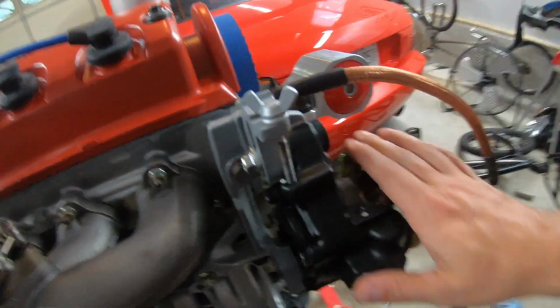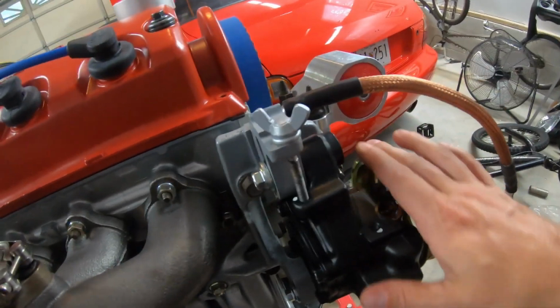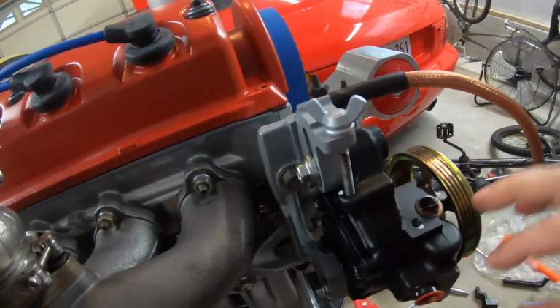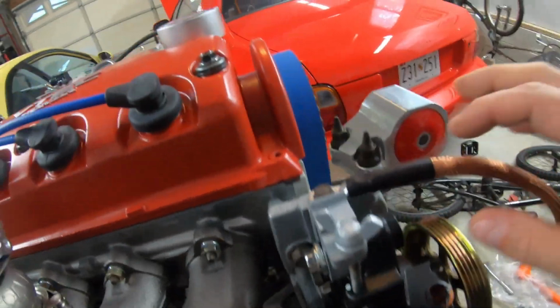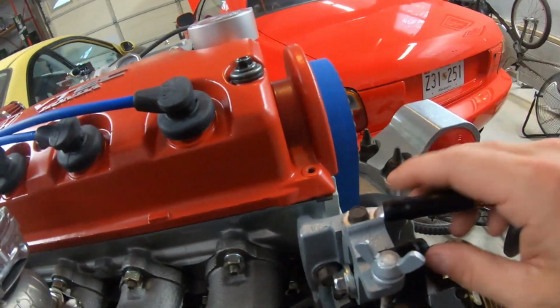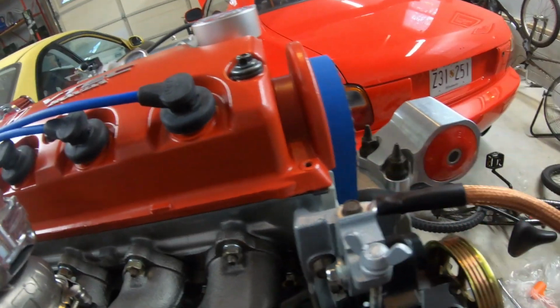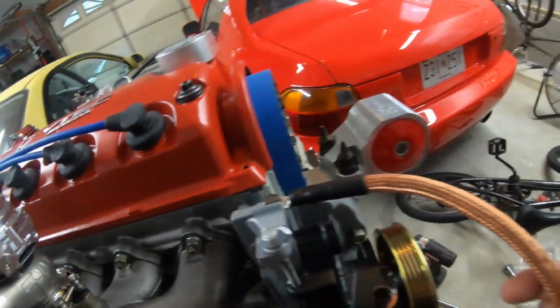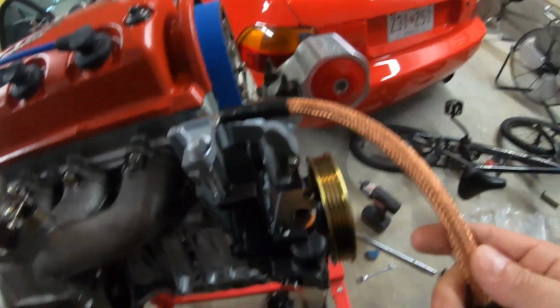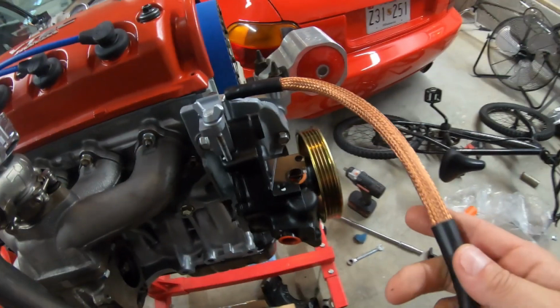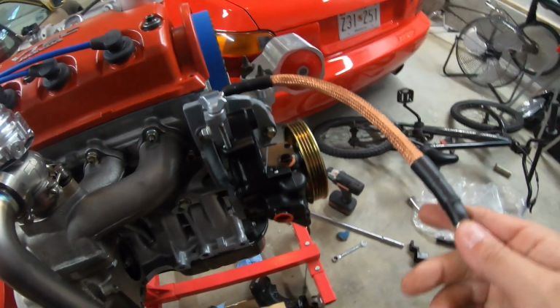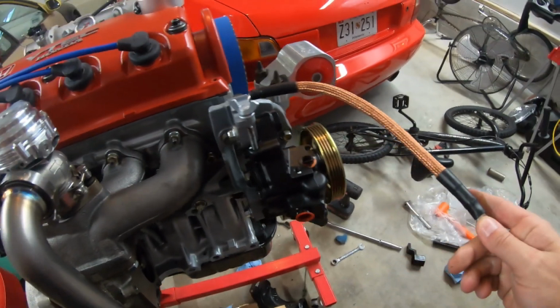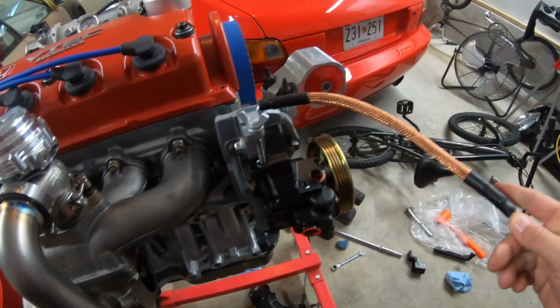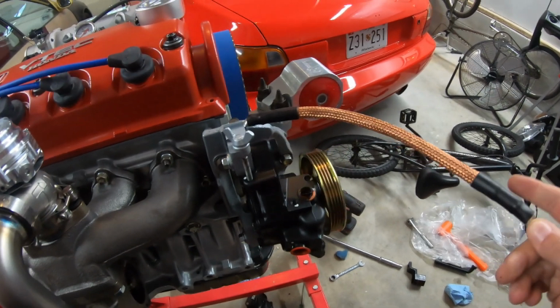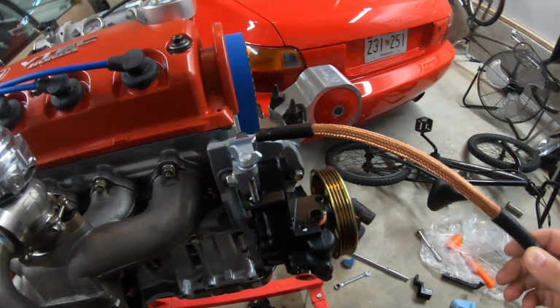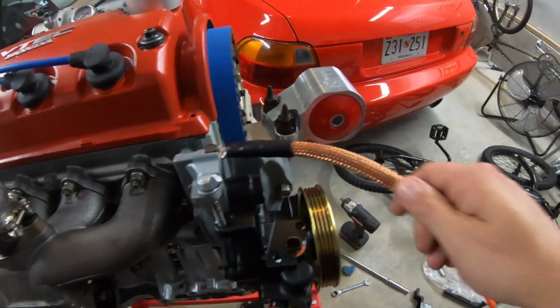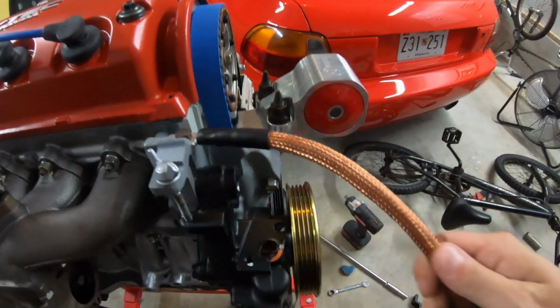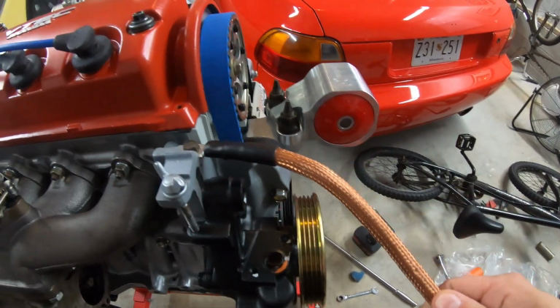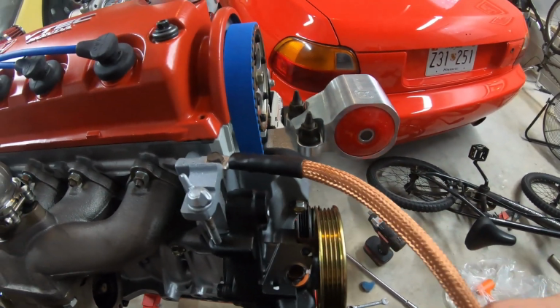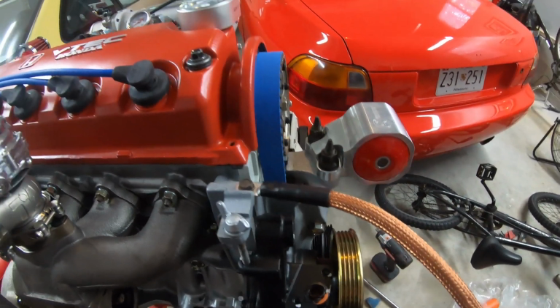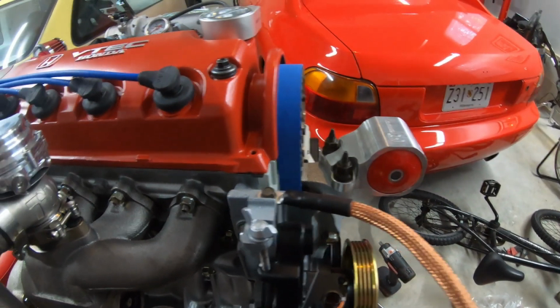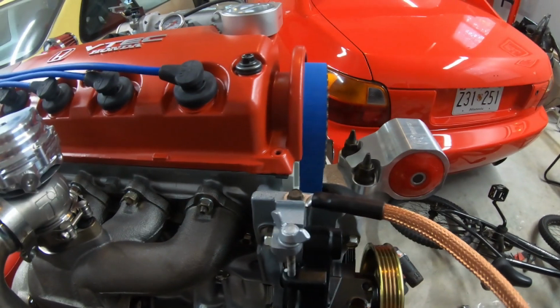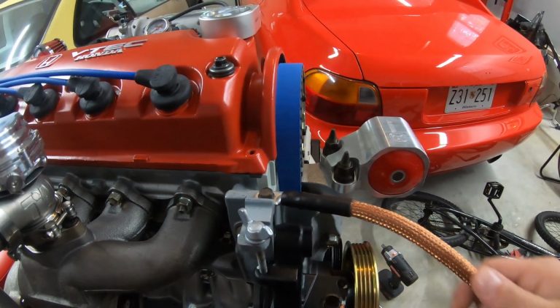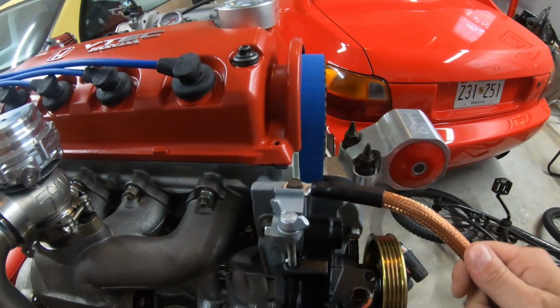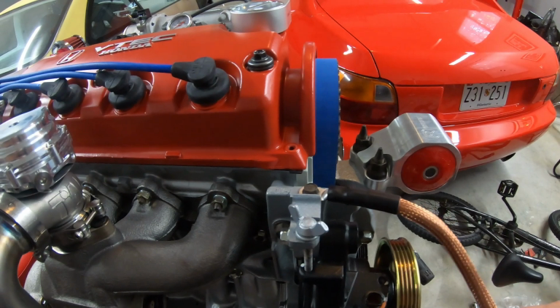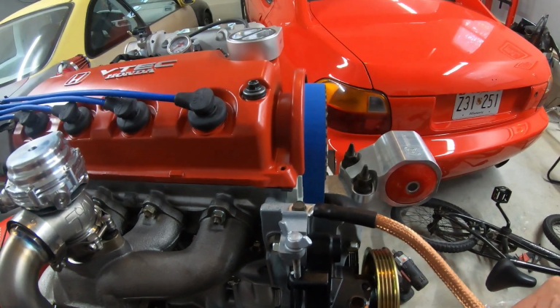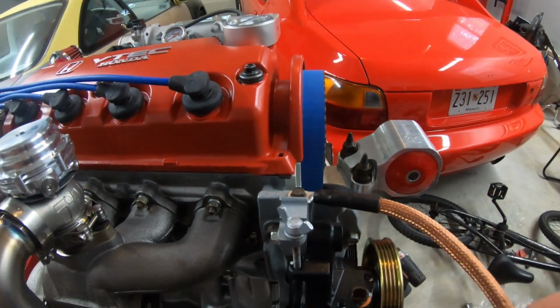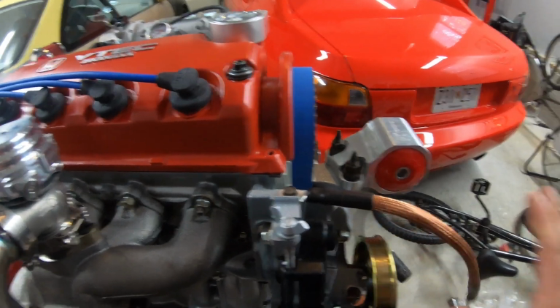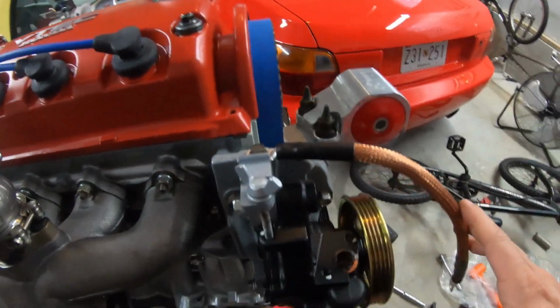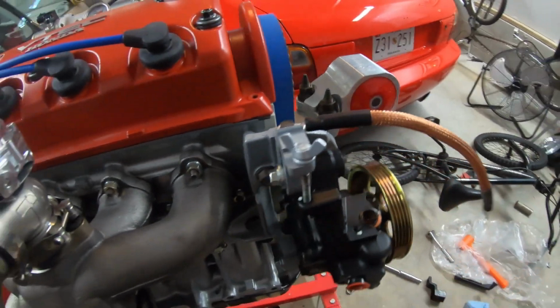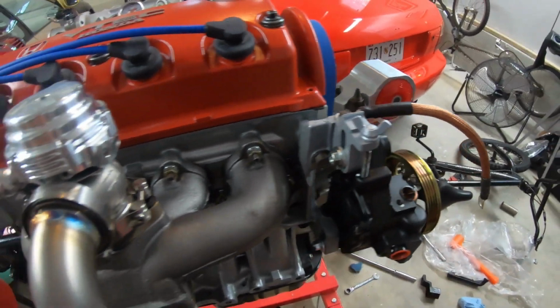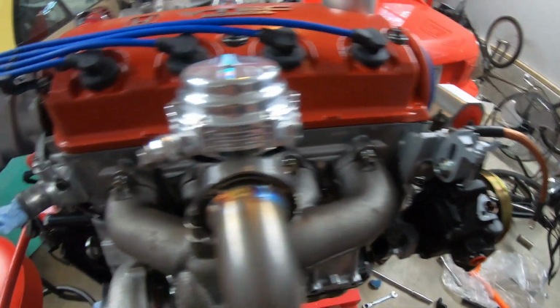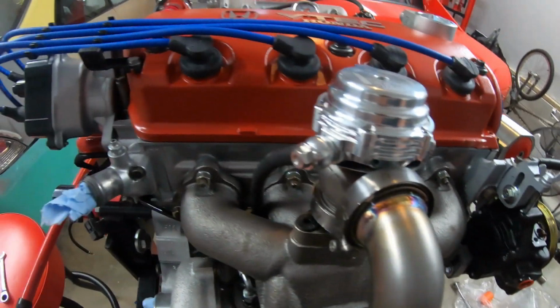I went ahead and mocked back up the power steering pump — I still need to get a belt. I put on this new ground wire and I think it looks pretty dope. Larger grounds, four-gauge ground wire — you can never really have too much of a ground. I'll keep that on there. I think it looks pretty good — we're getting there.